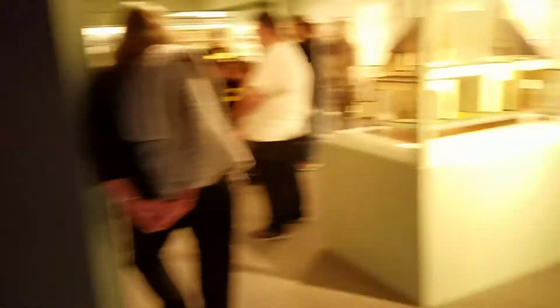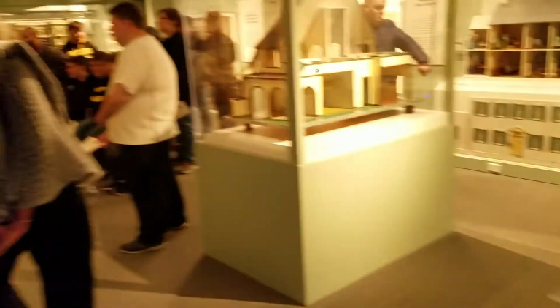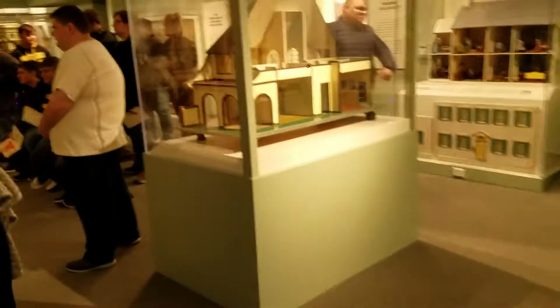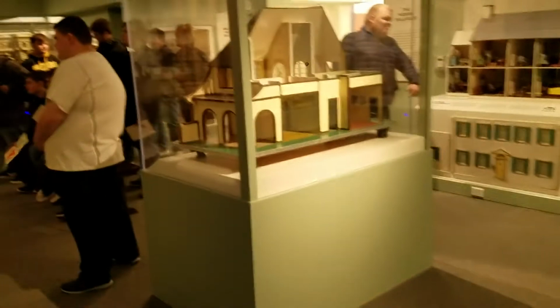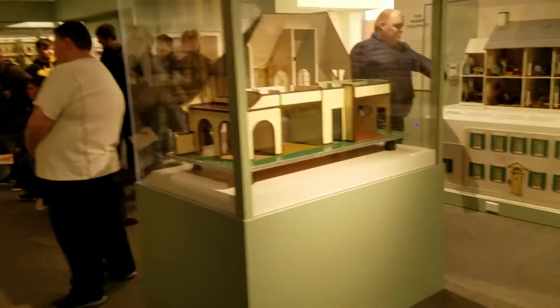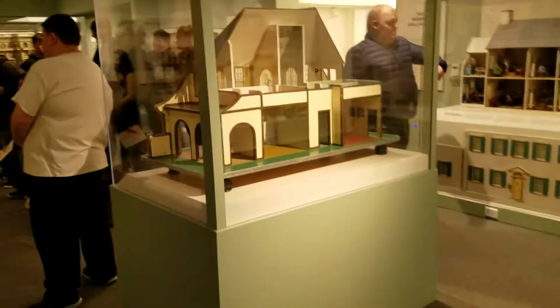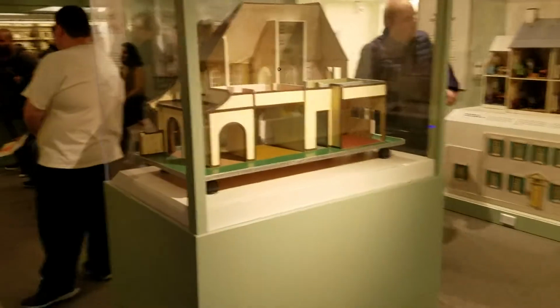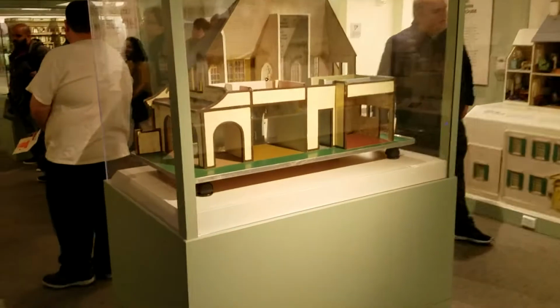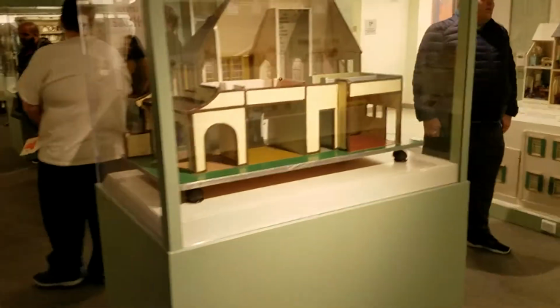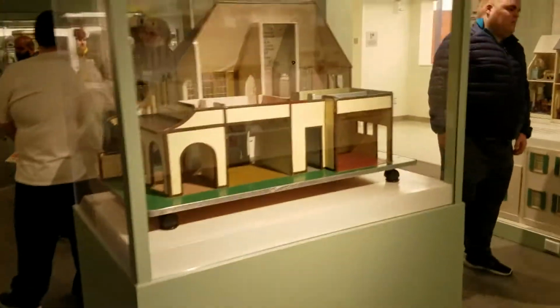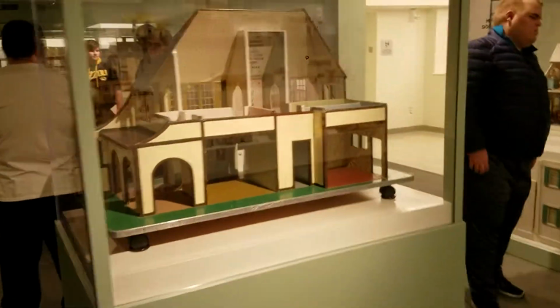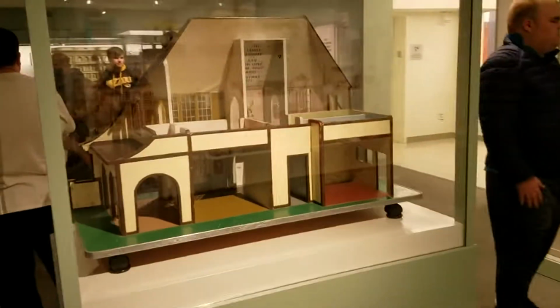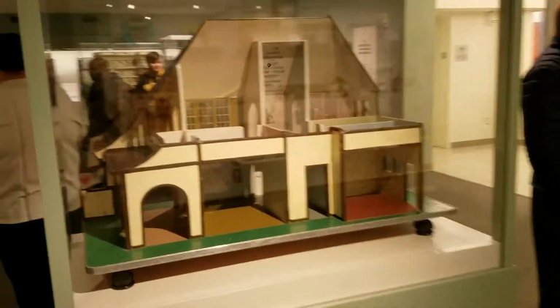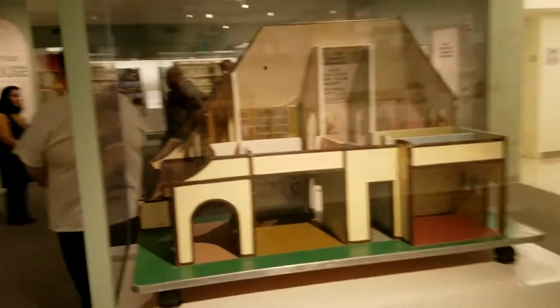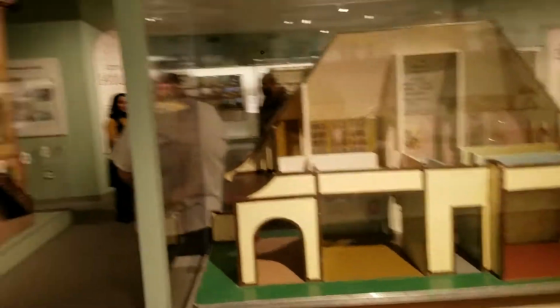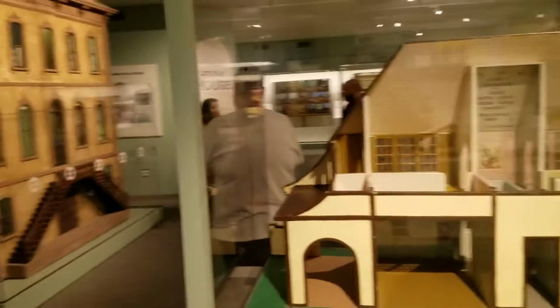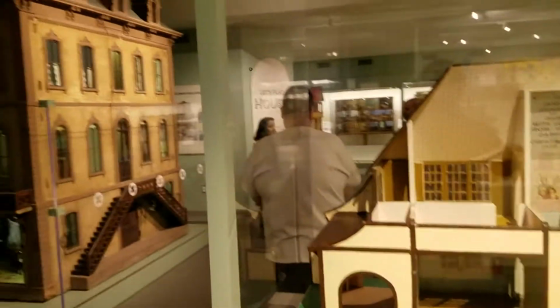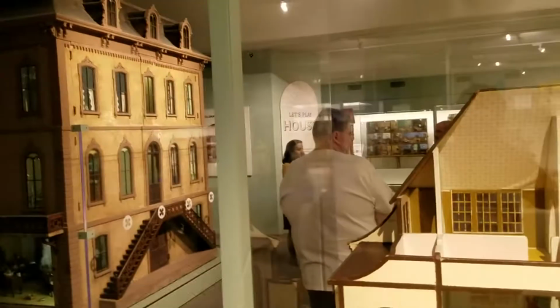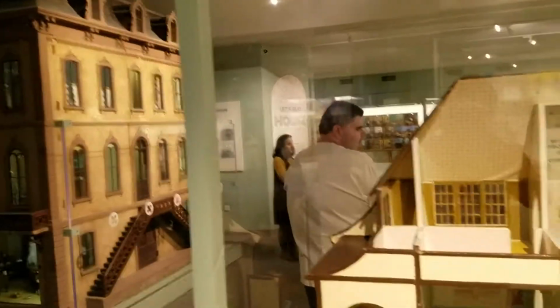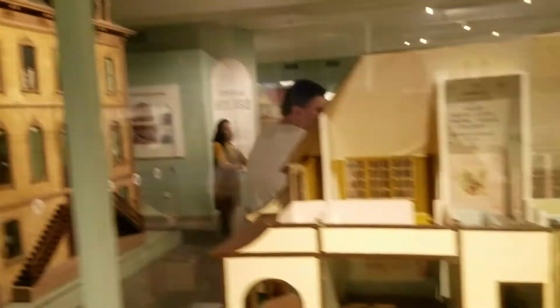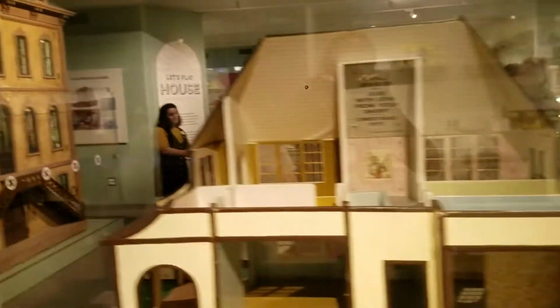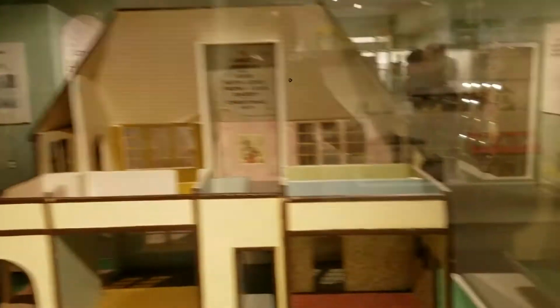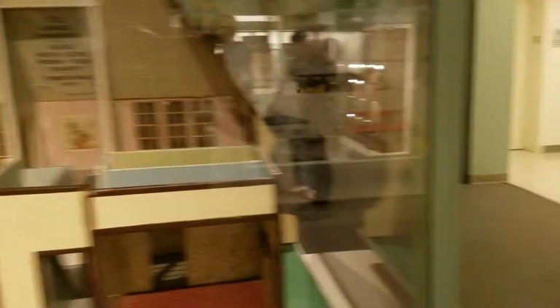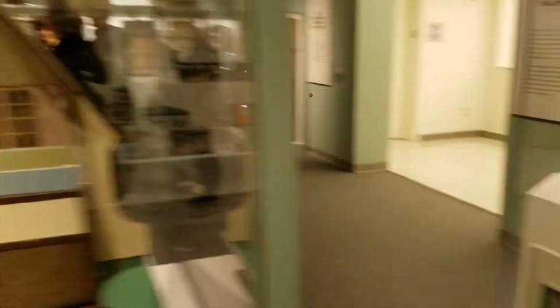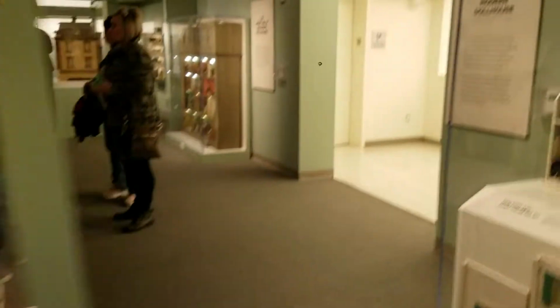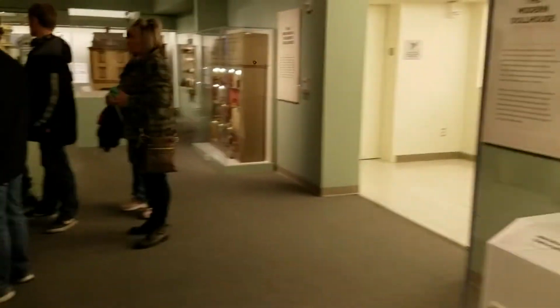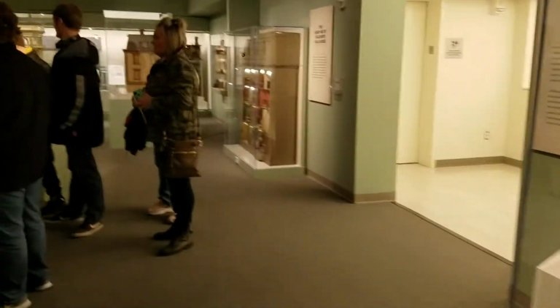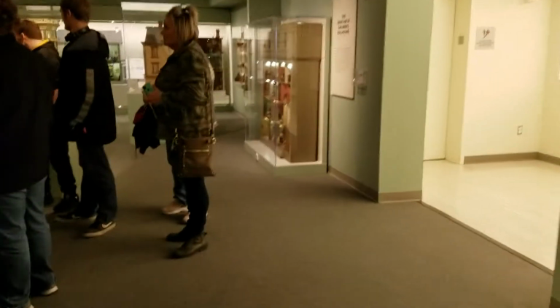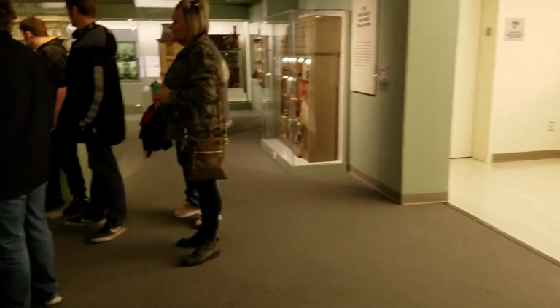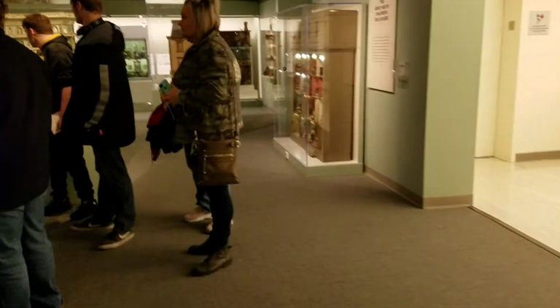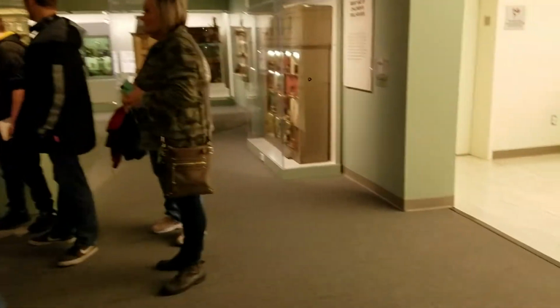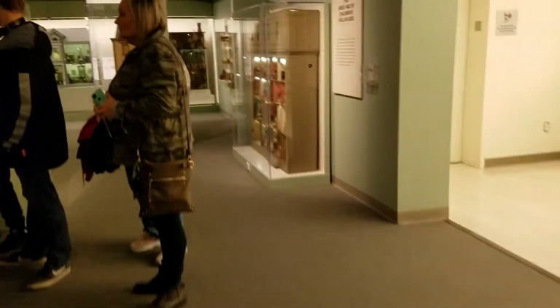Do dolls teach? Absolutely, yeah. Dolls teach a lot of great stuff. They teach a lot about growing up and how to run a household.